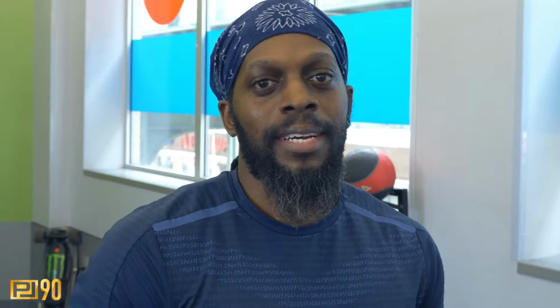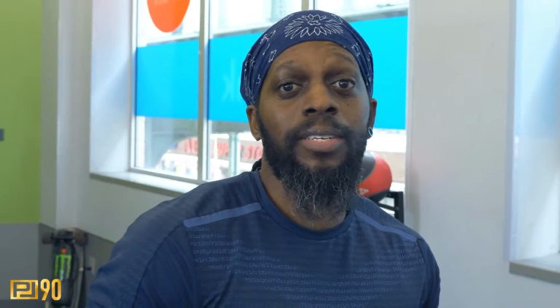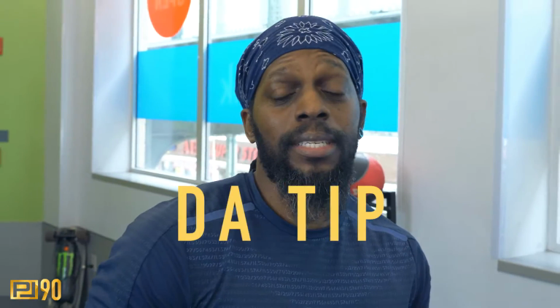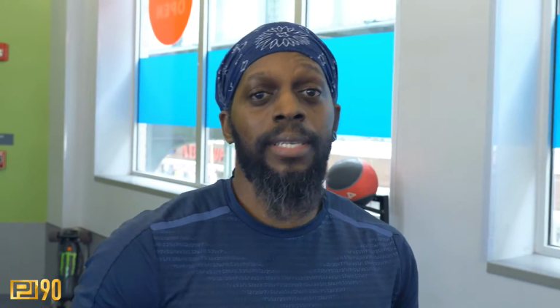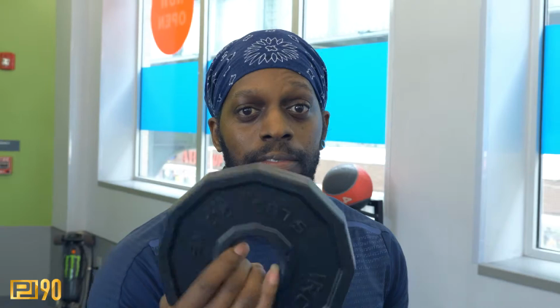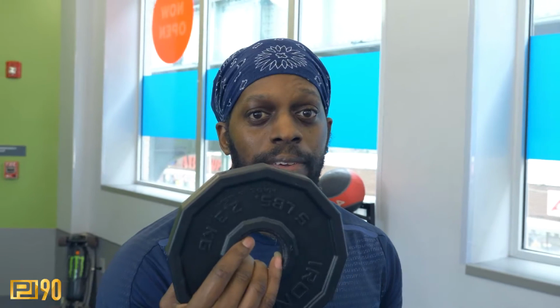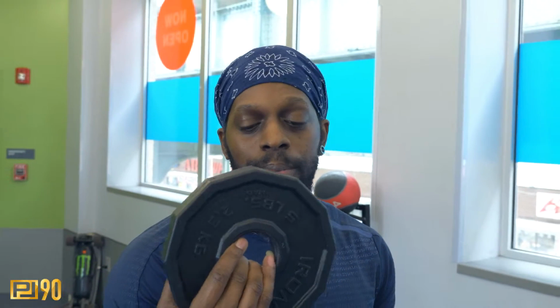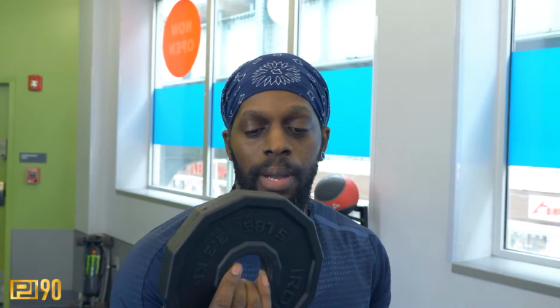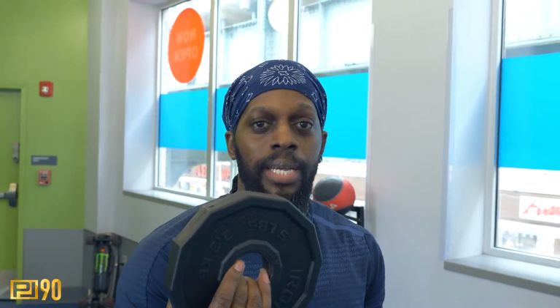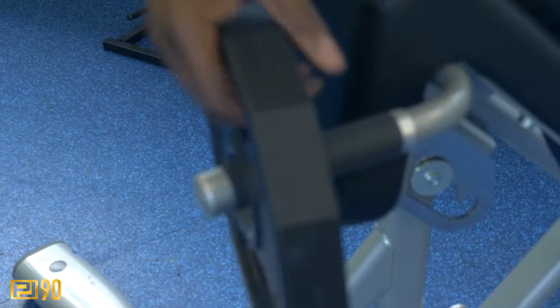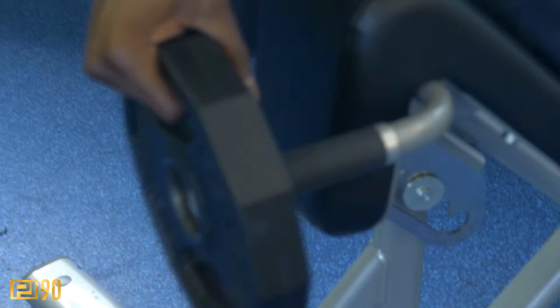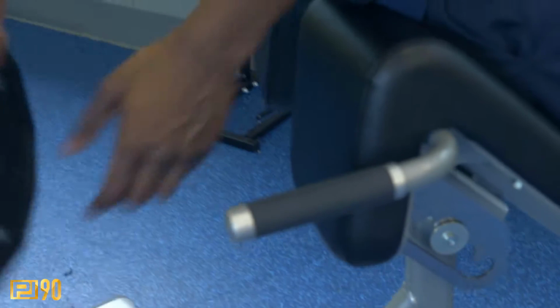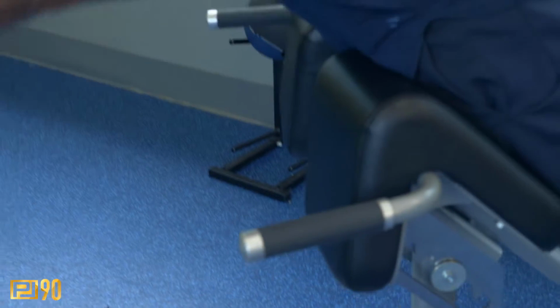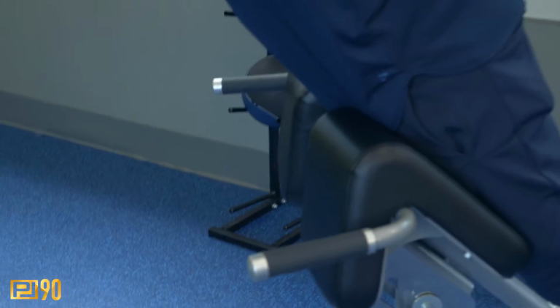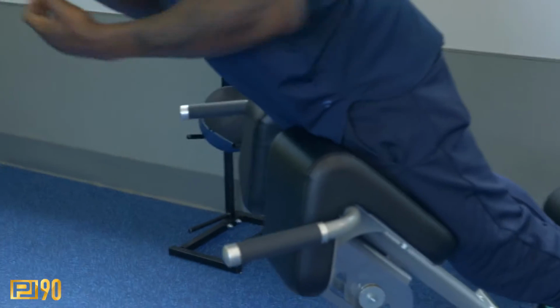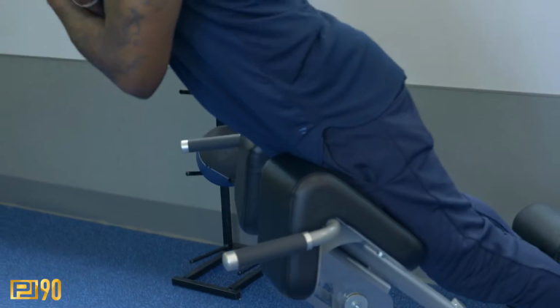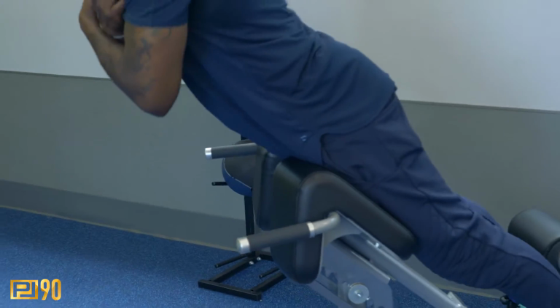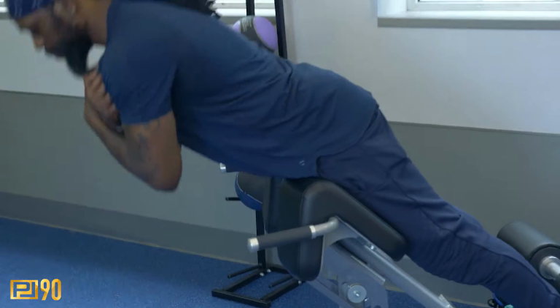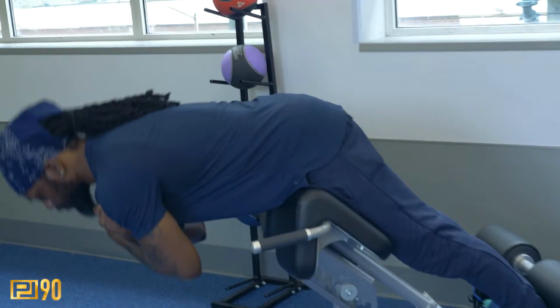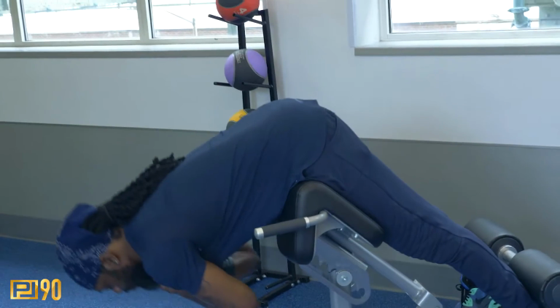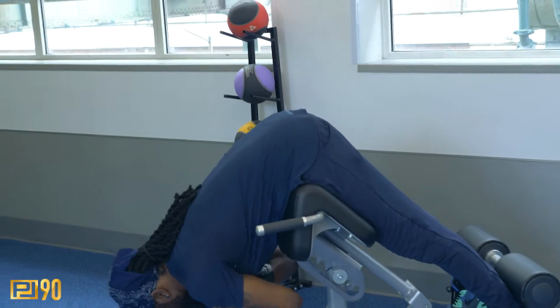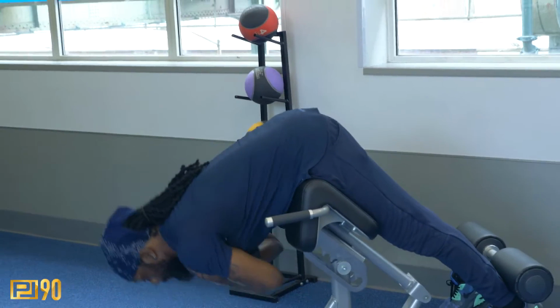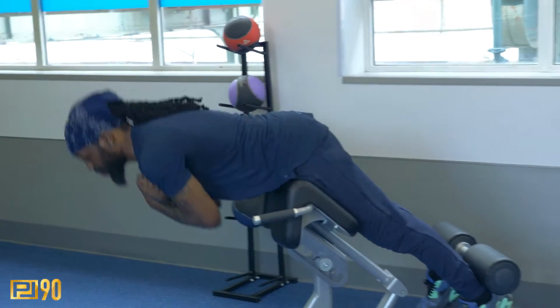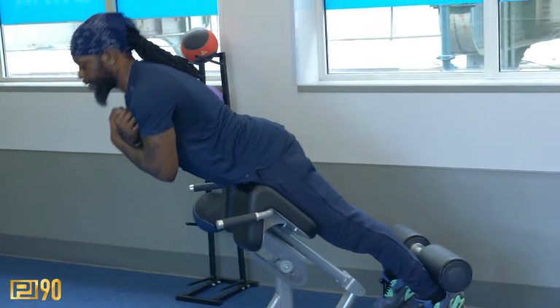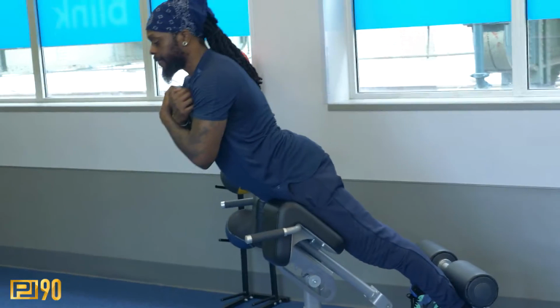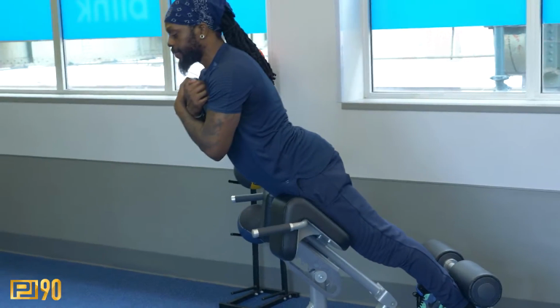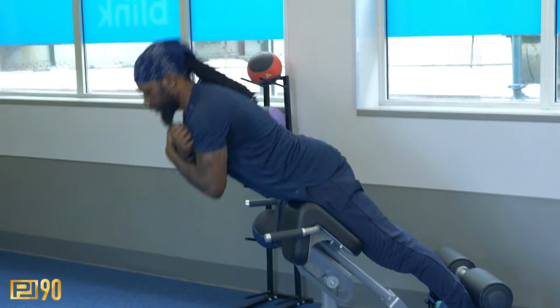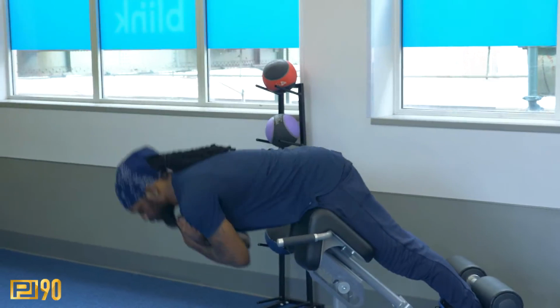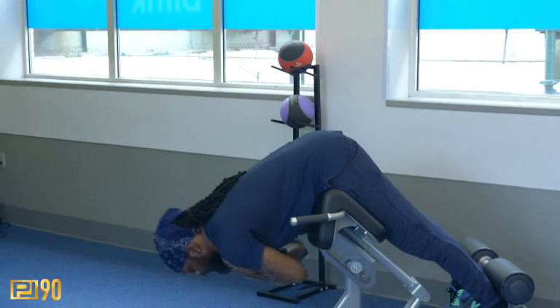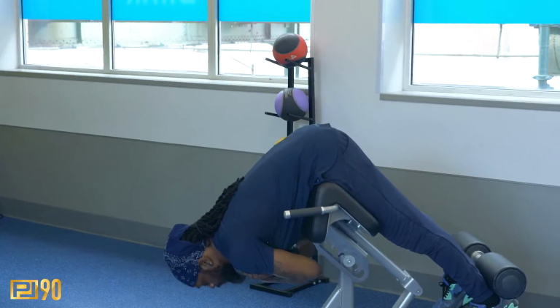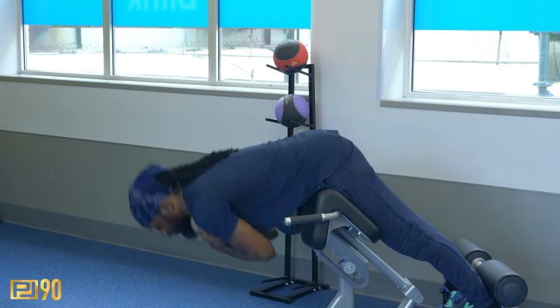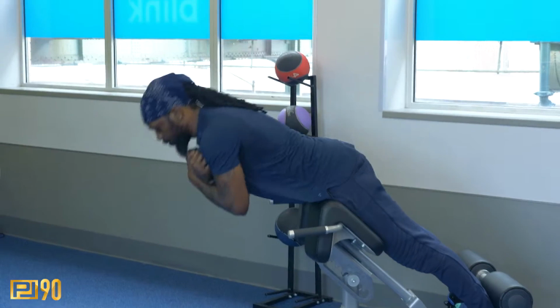Here's the tip: for you advanced people, you can grab a weight — 5 pounds, 10 pounds. I wouldn't recommend much more than that, maybe 25 for your real muscle heads. Put it across your chest and do the same exercise, nice and slow. Add a little more tension.